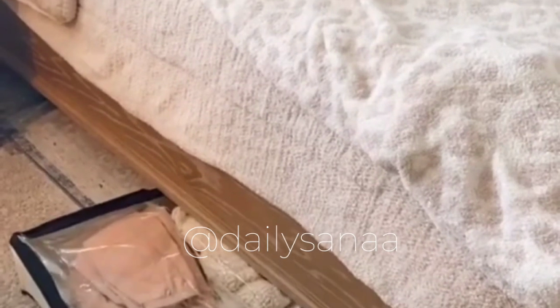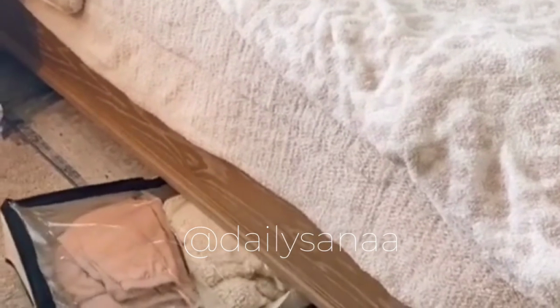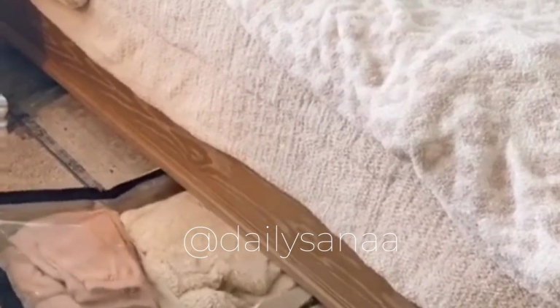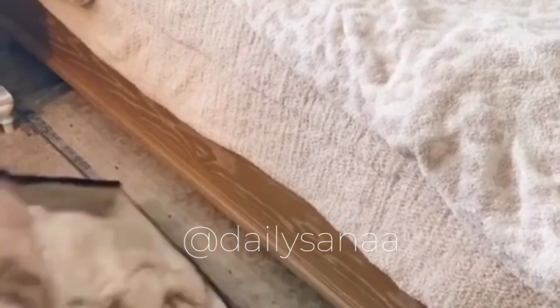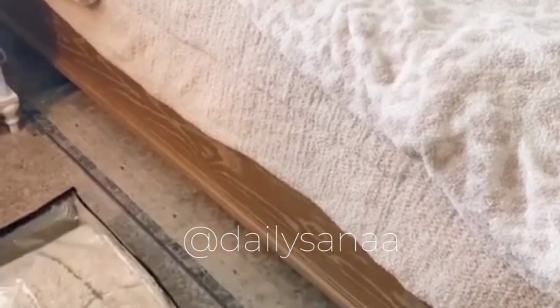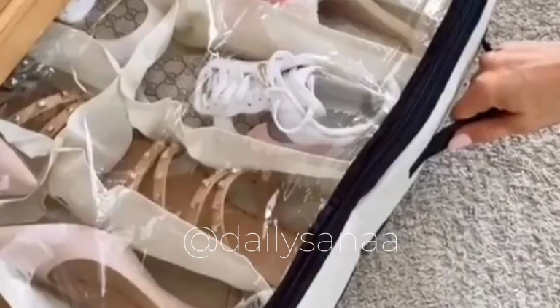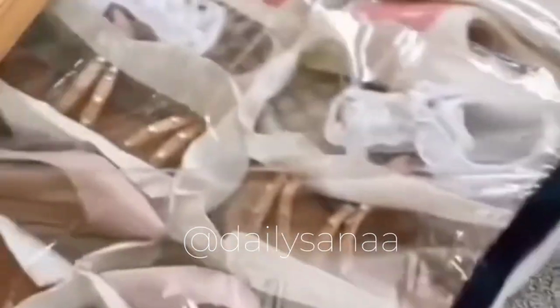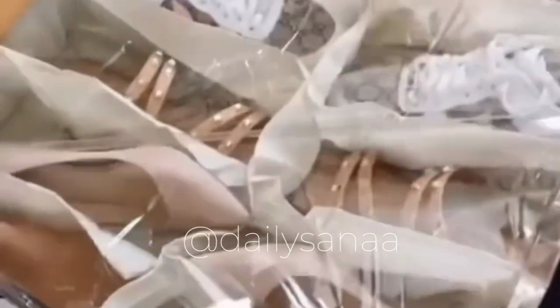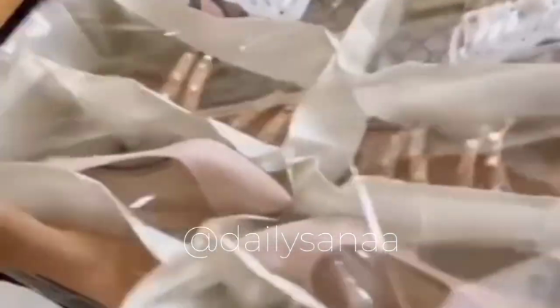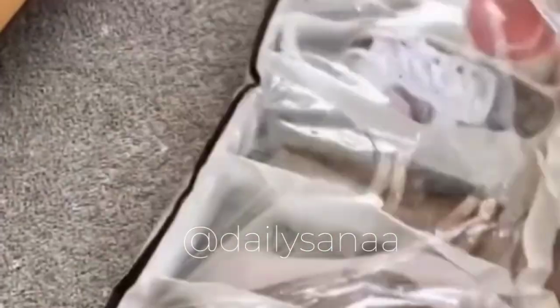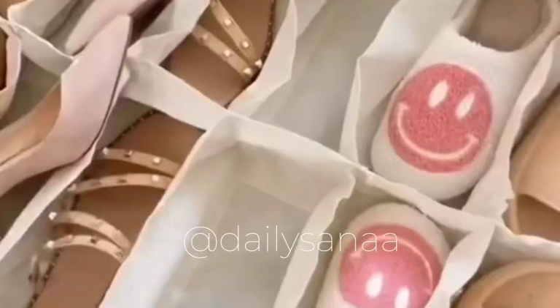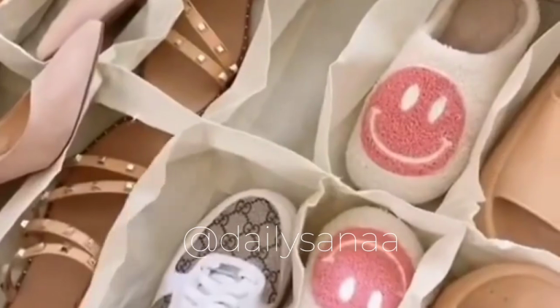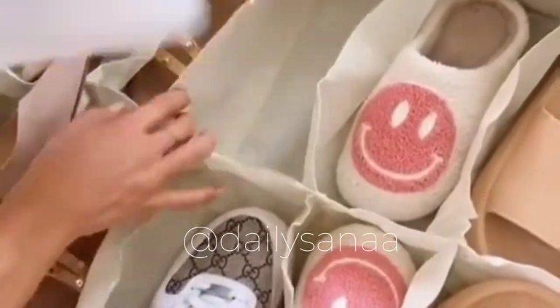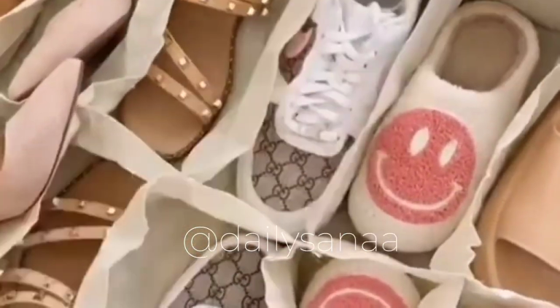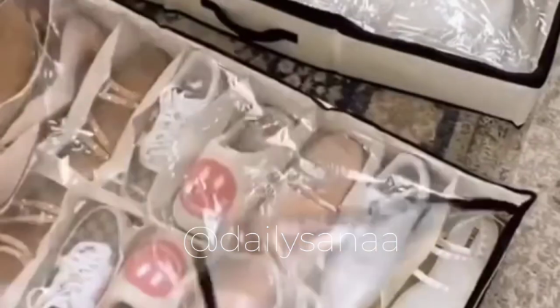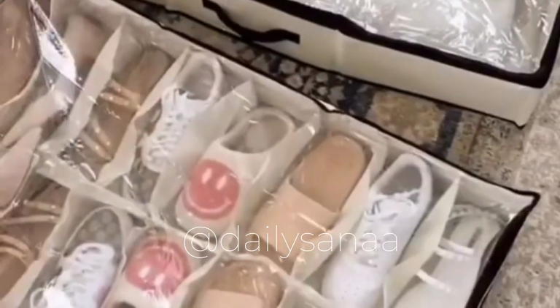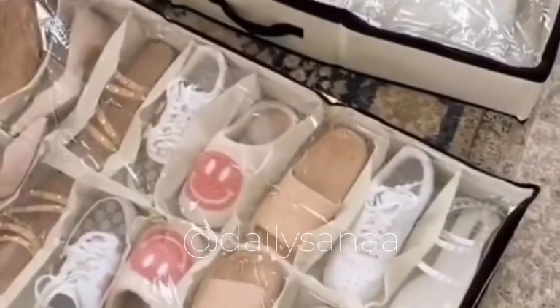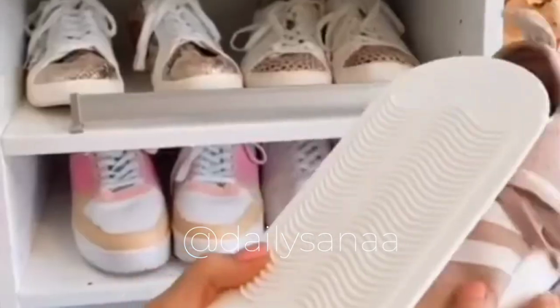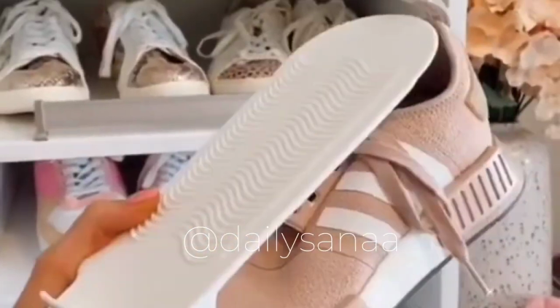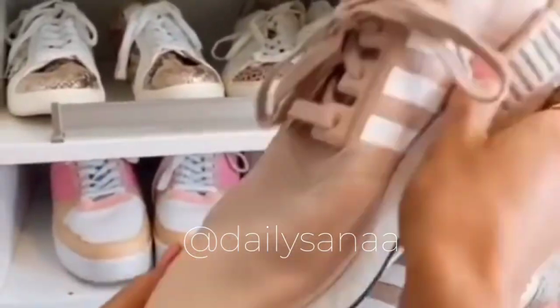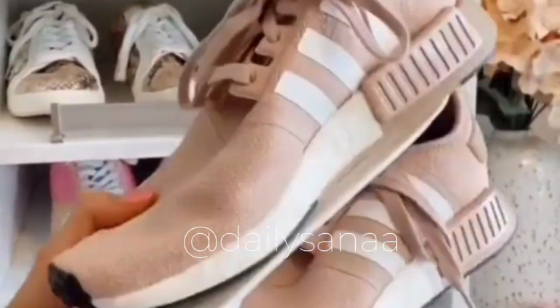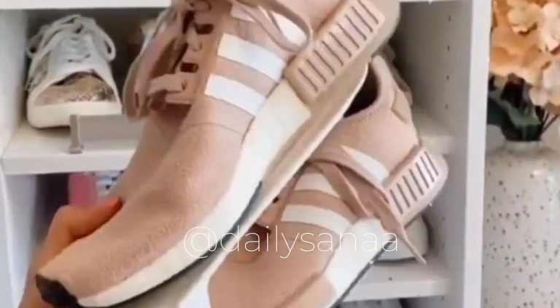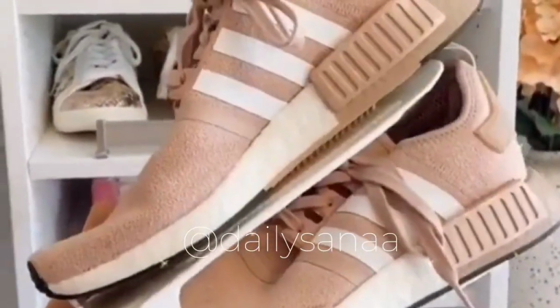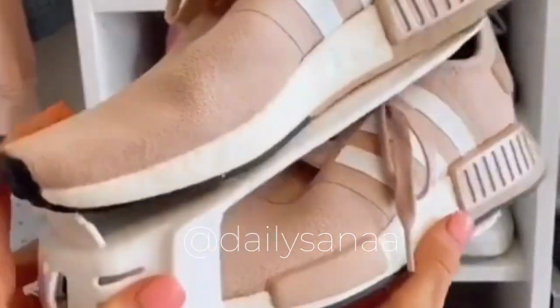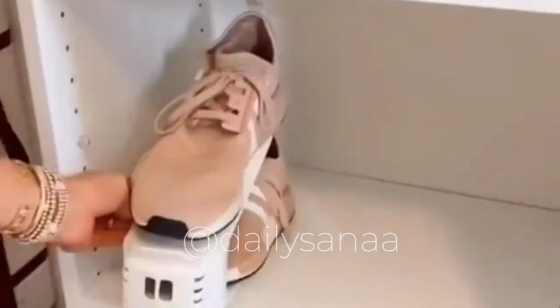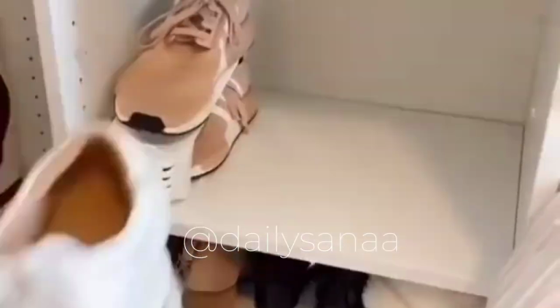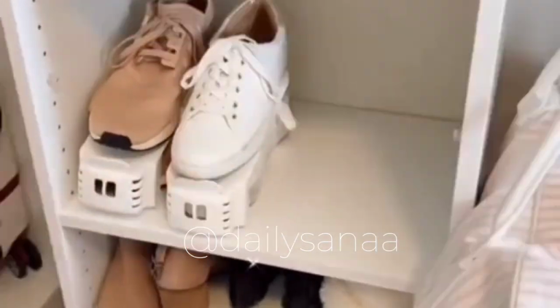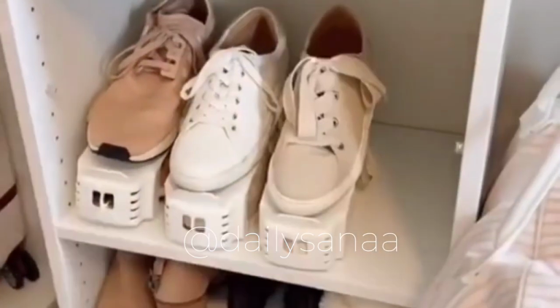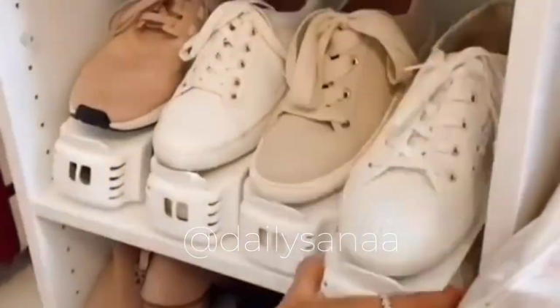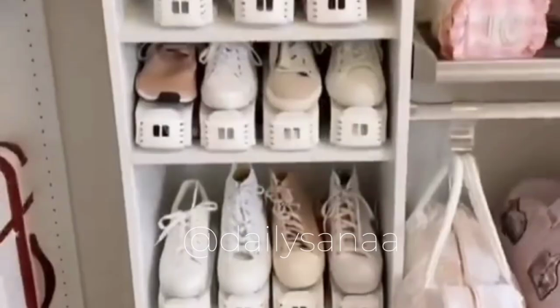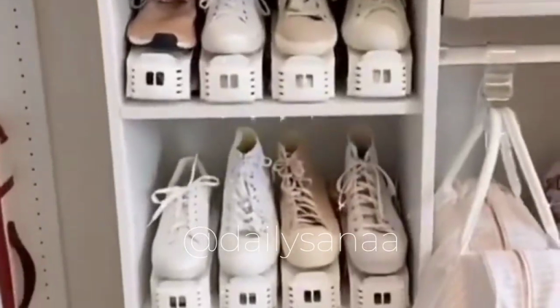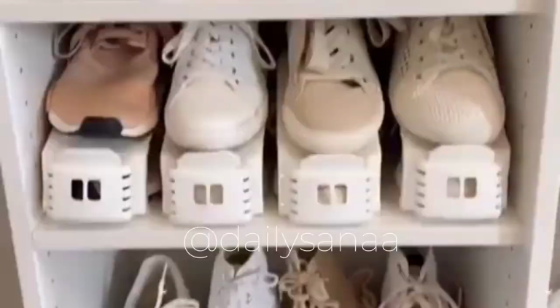Utilize the space under your bed or dresser with these shoe and clothing organizers — they can fit up to 20 pairs of shoes and have clear zipper covers to easily find your item quickly. Double the amount of space you have for your shoes with these shoe organizers that utilize vertical space — they work on both closet shelves and shoe racks.